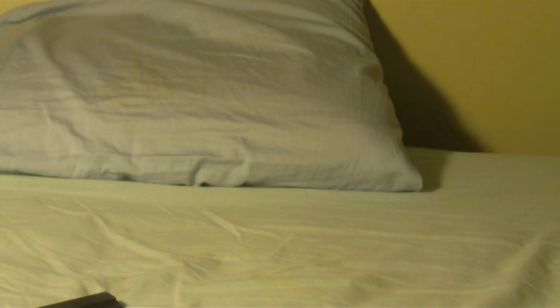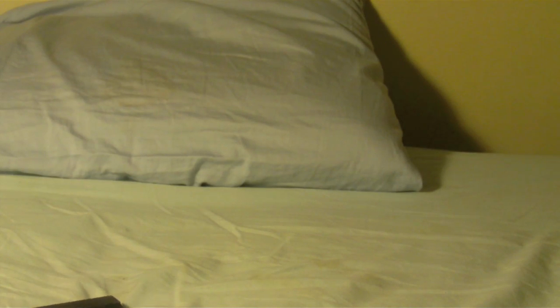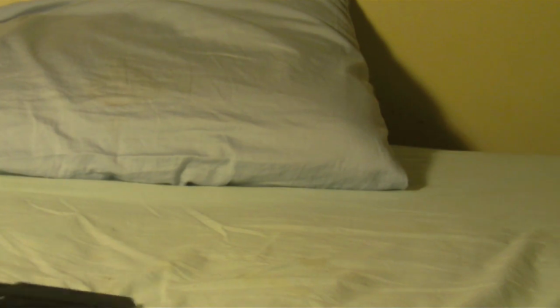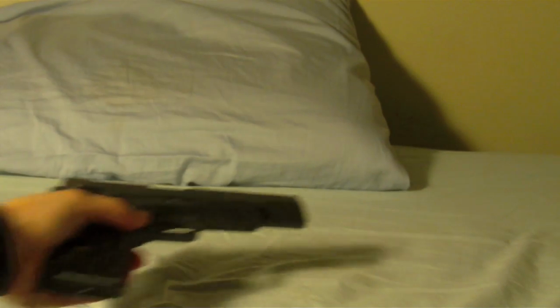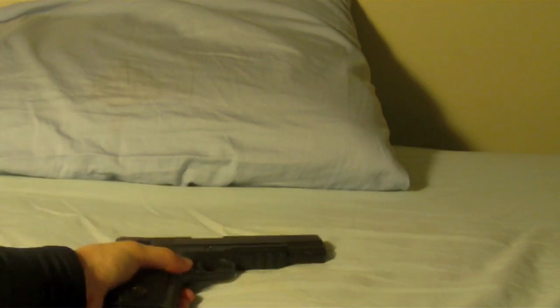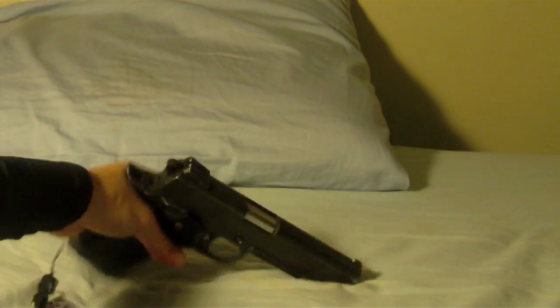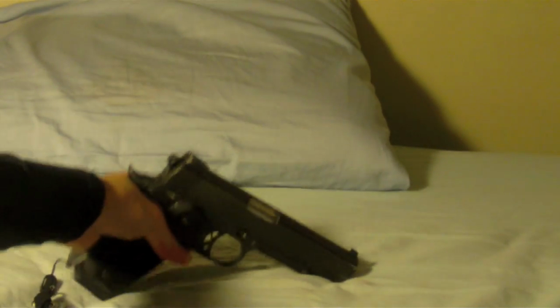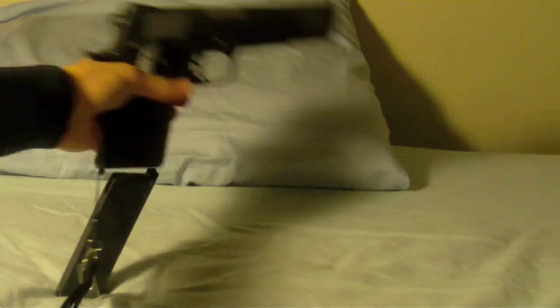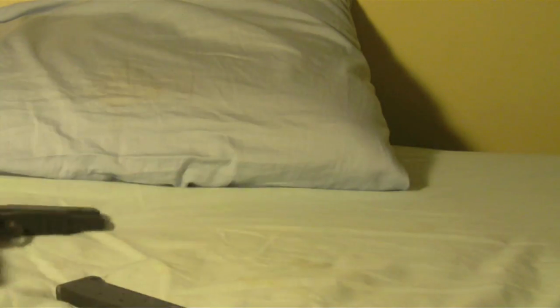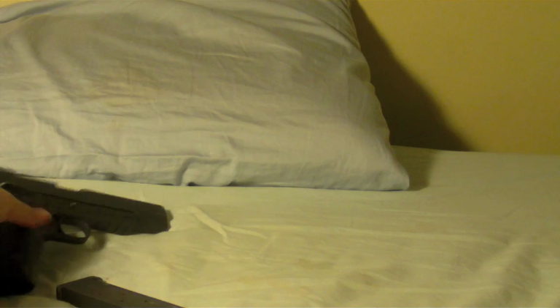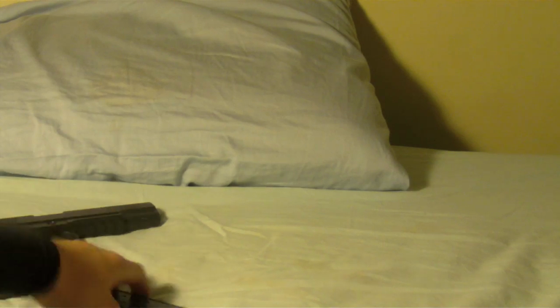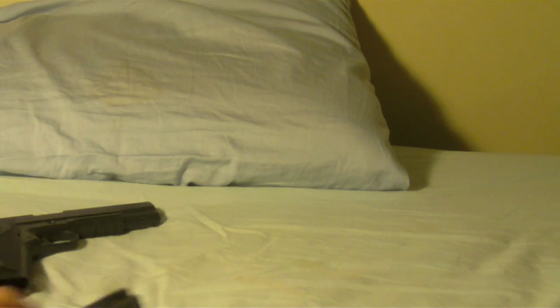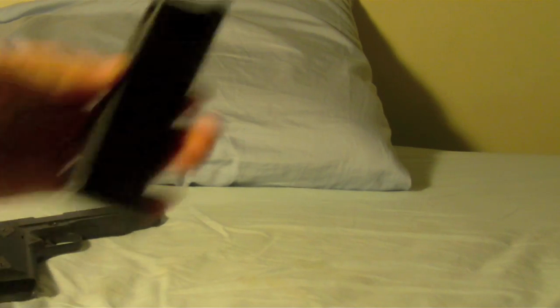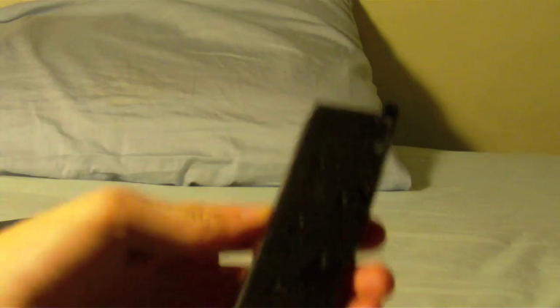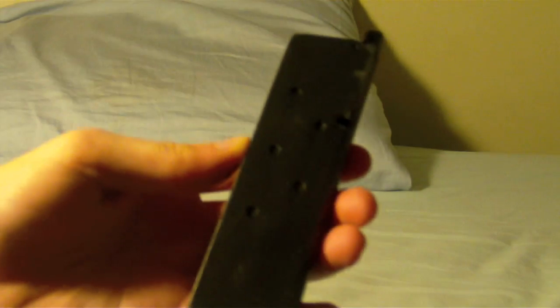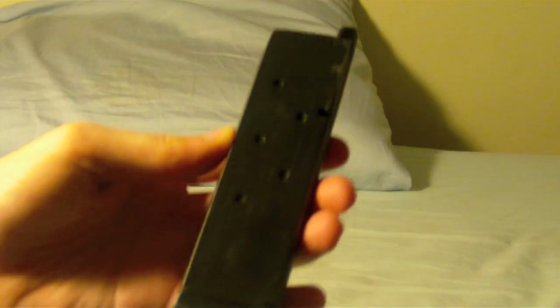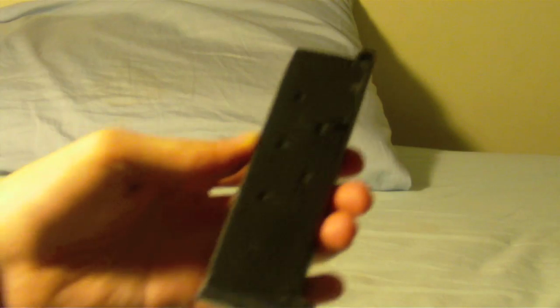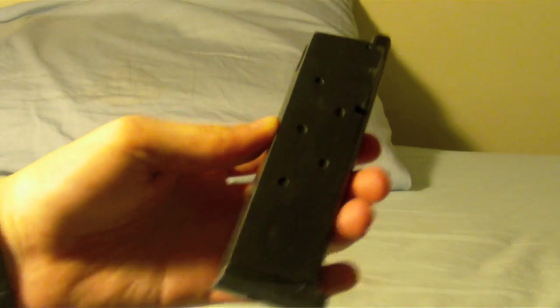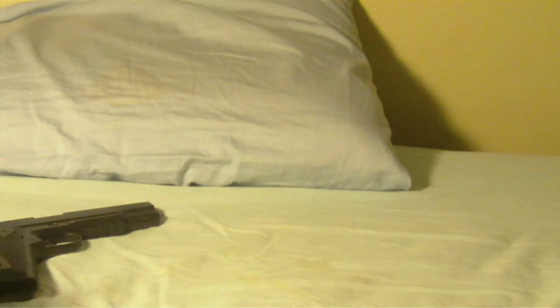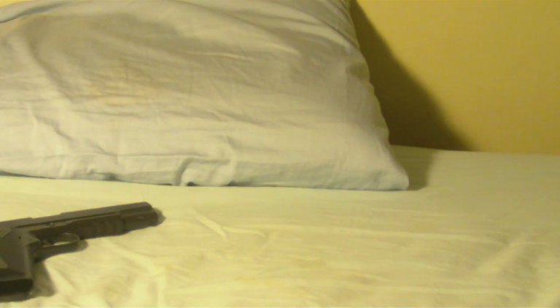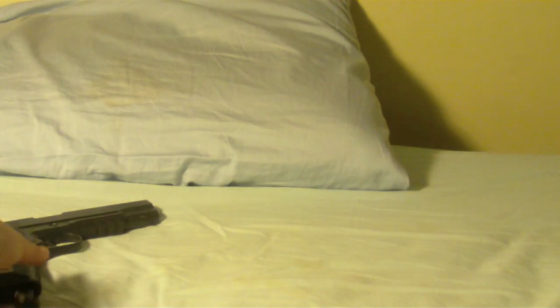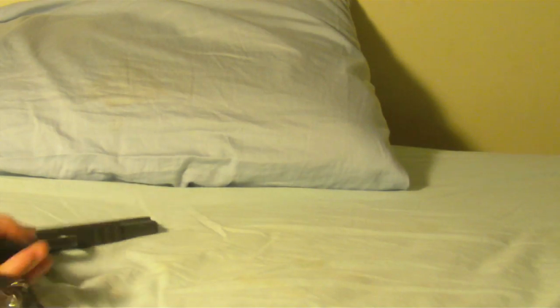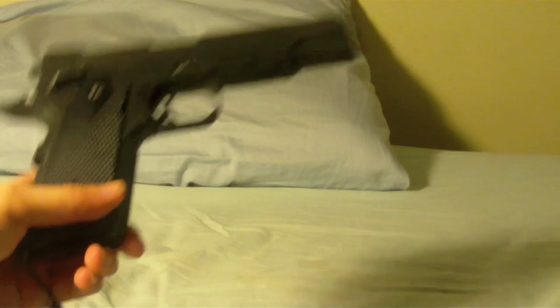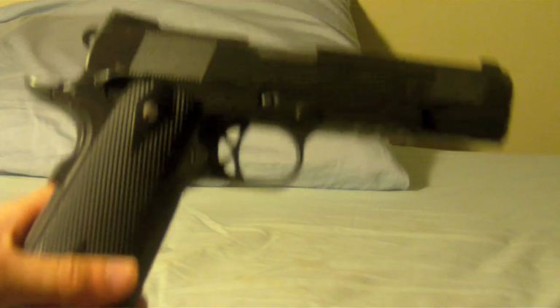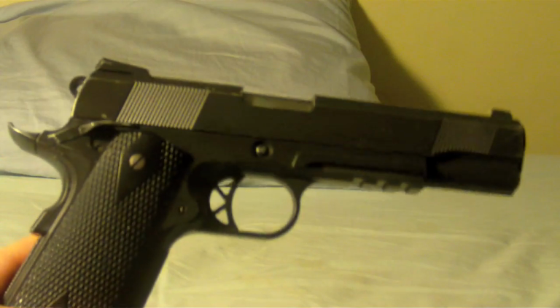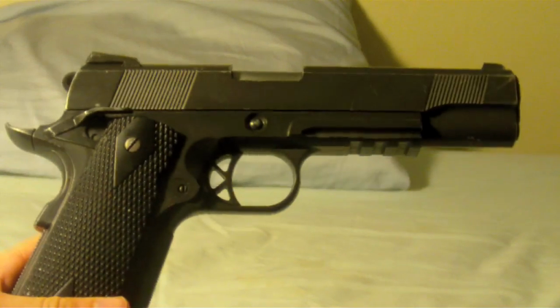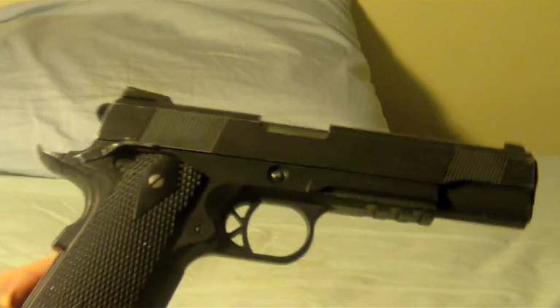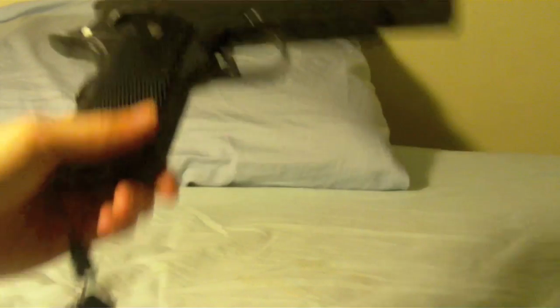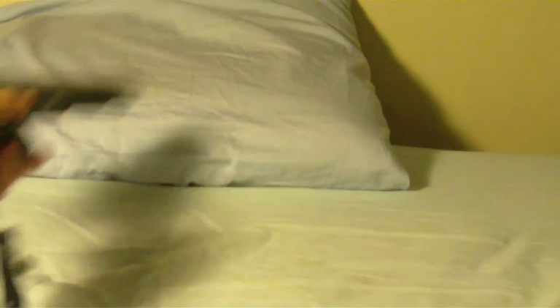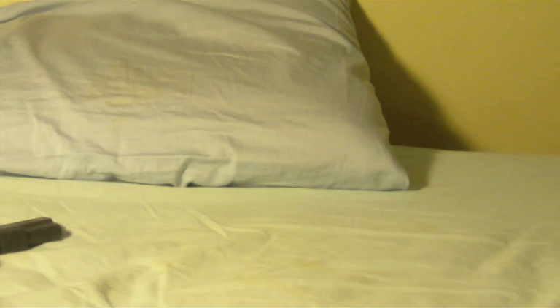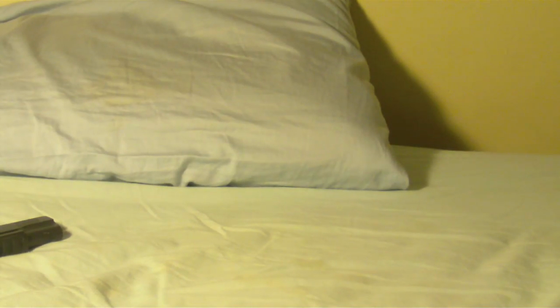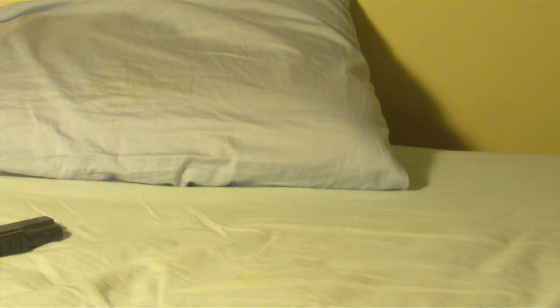The gun box is not shown — sorry, I lost it. But basically, what you get with the gun is a 15-round magazine, the gun itself, silicone lube, and some BBs, which are not shown.